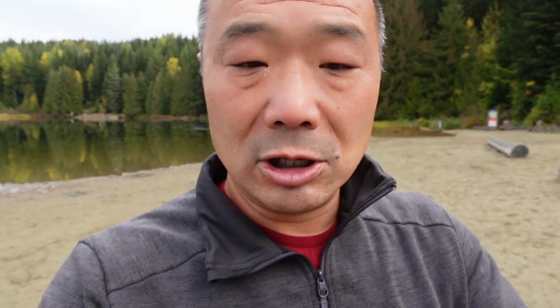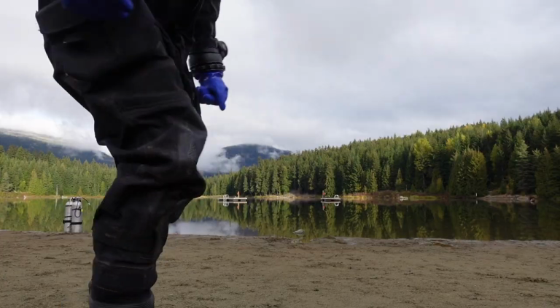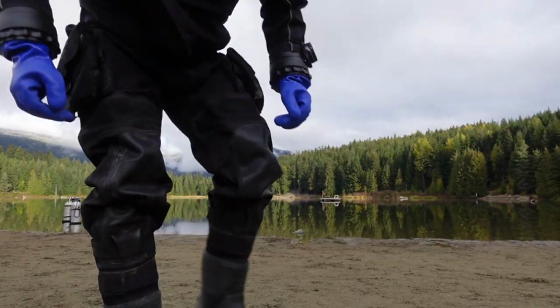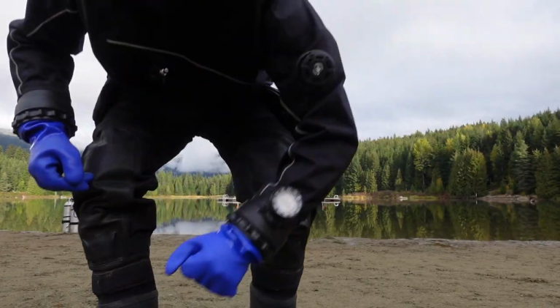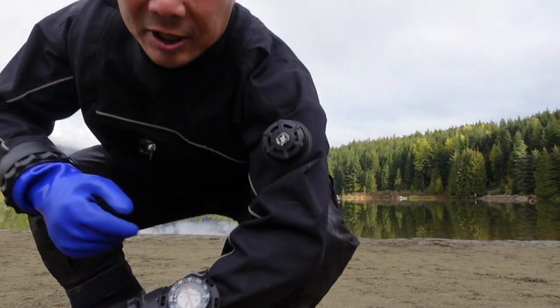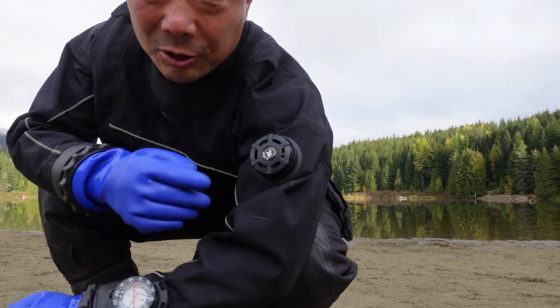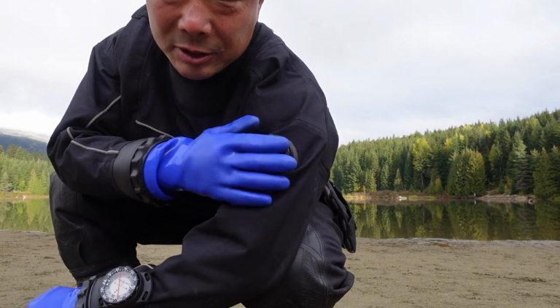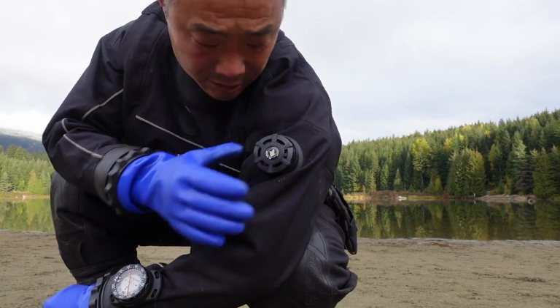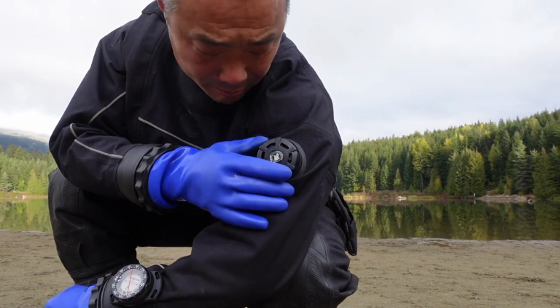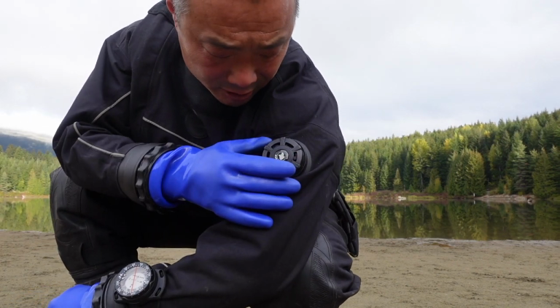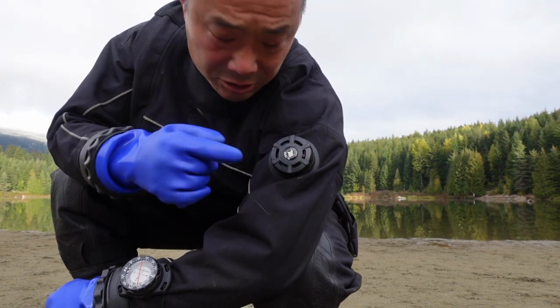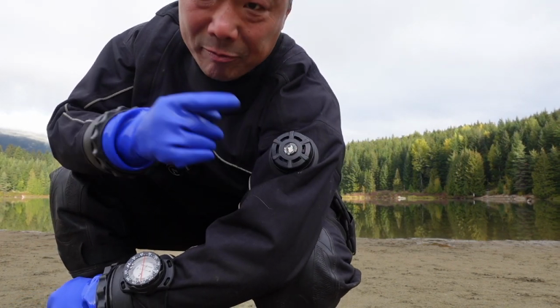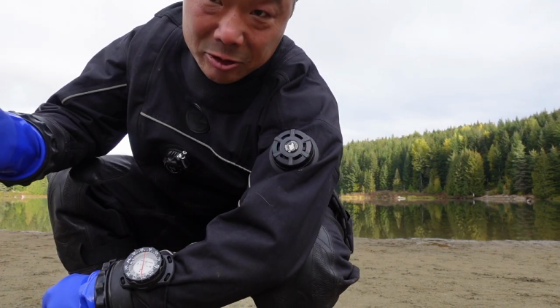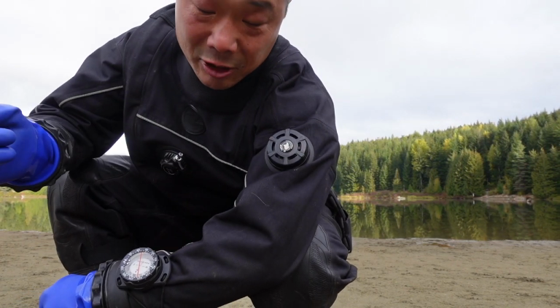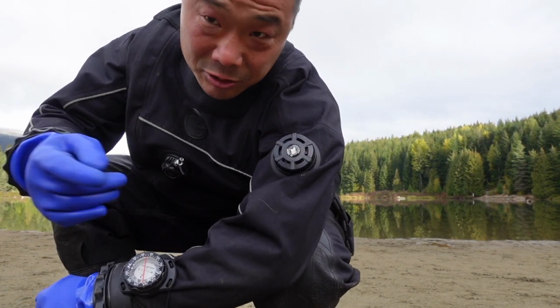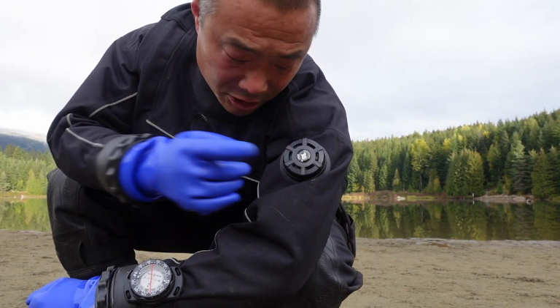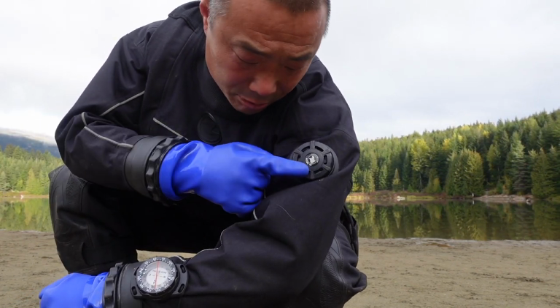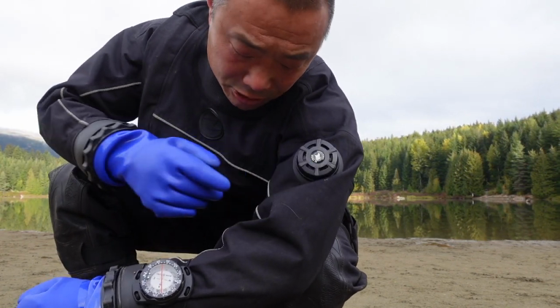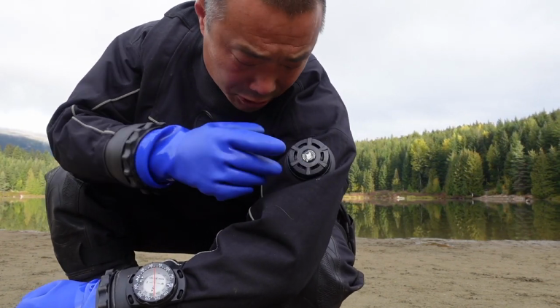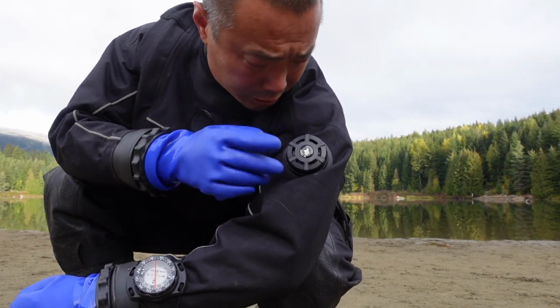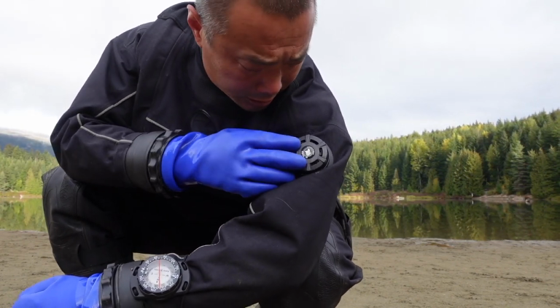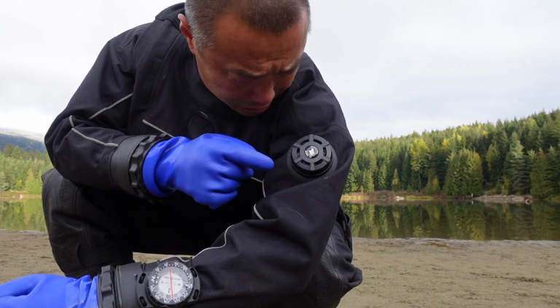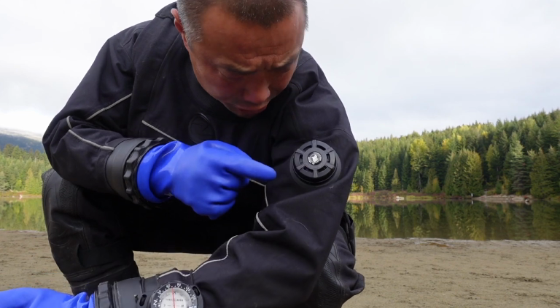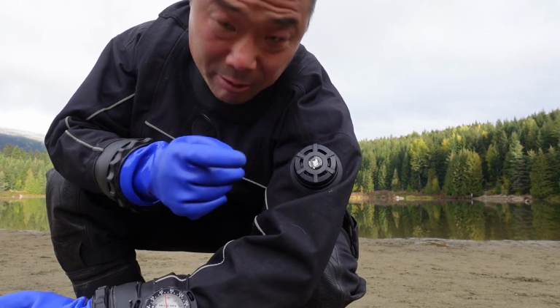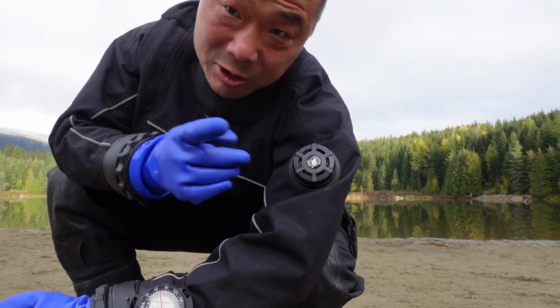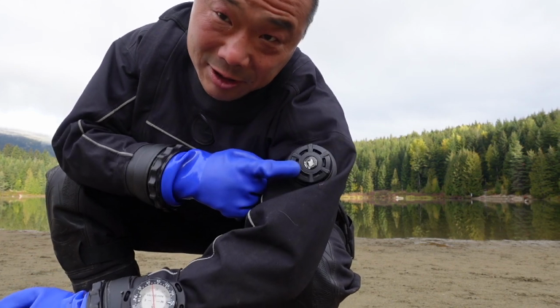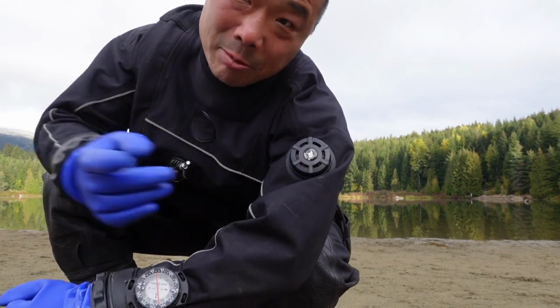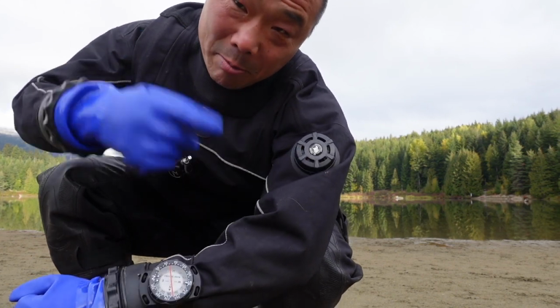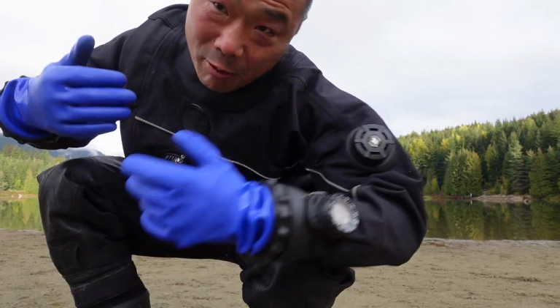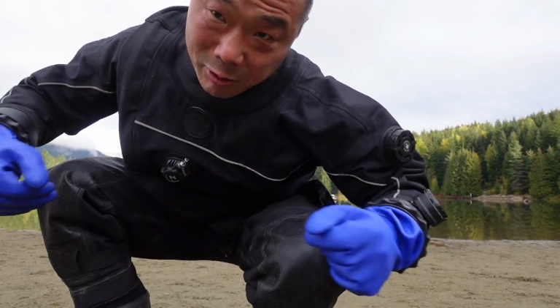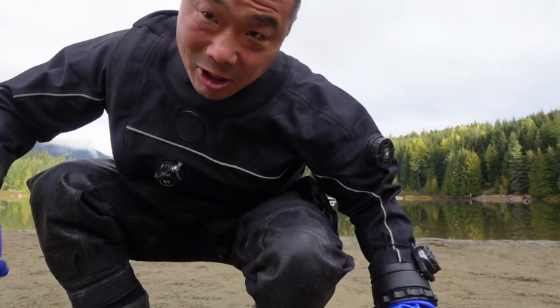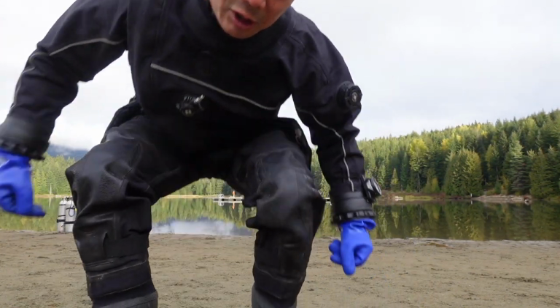This is the dump valve I just took off my other dry suit and put on this one — just did that this morning. I've got to make sure this doesn't leak before I put the rest of my dive gear on.